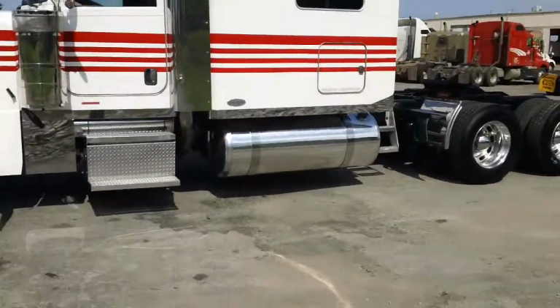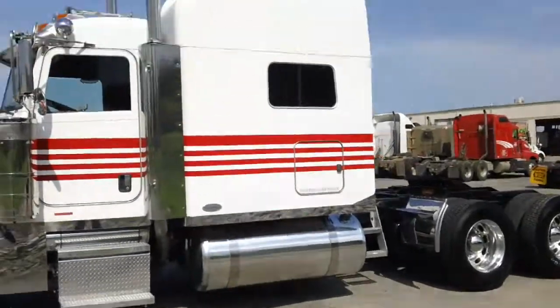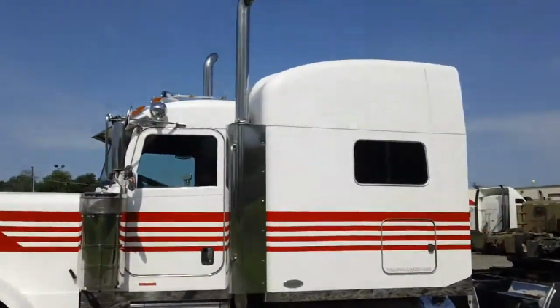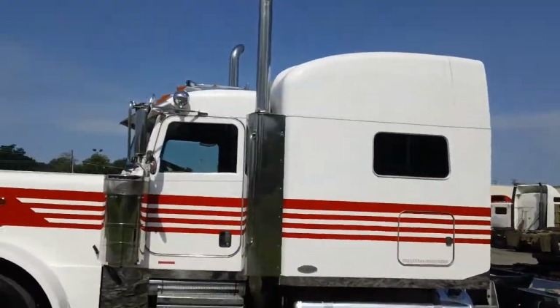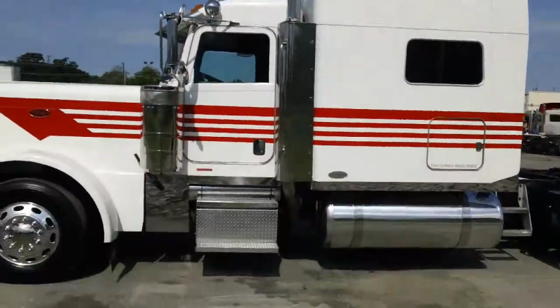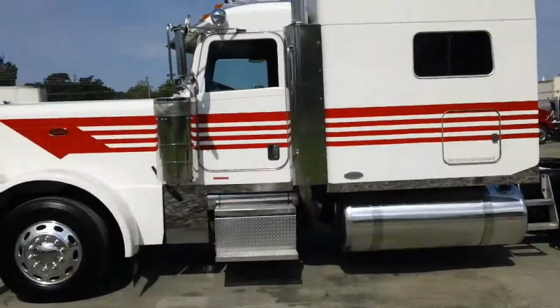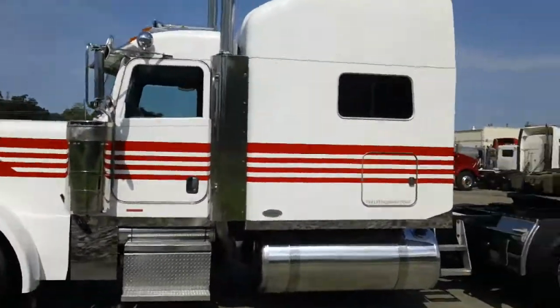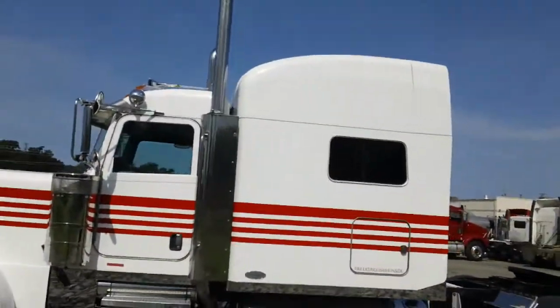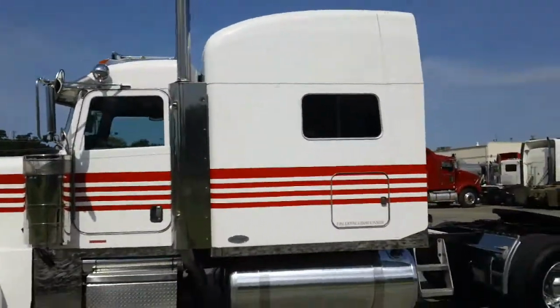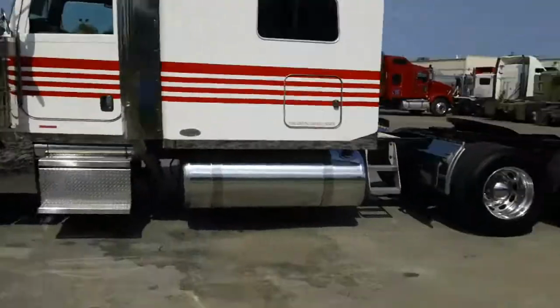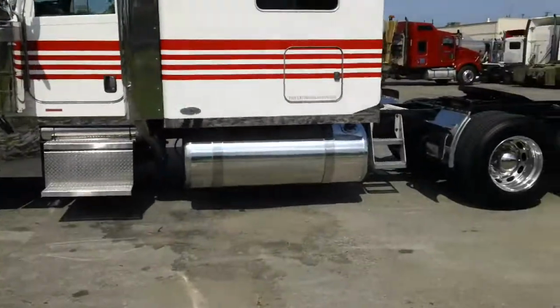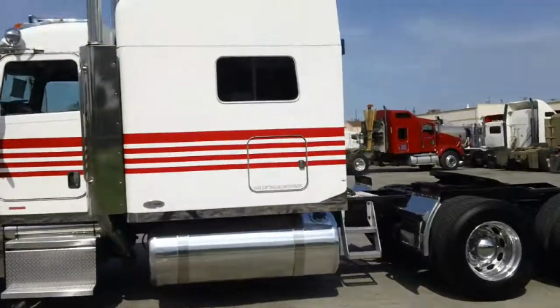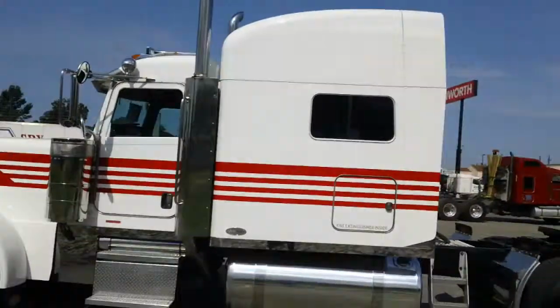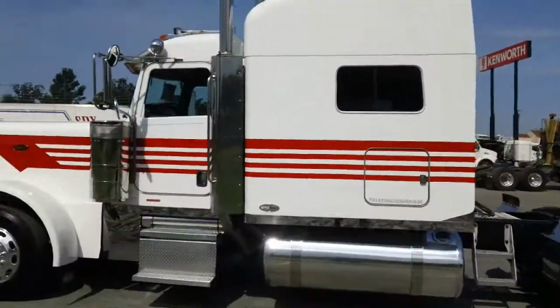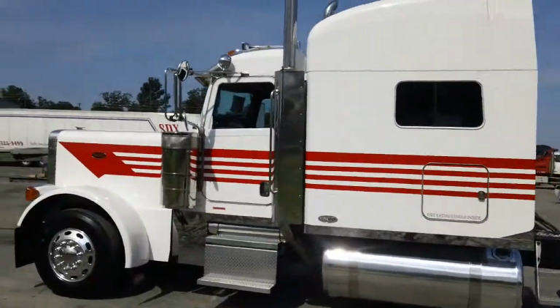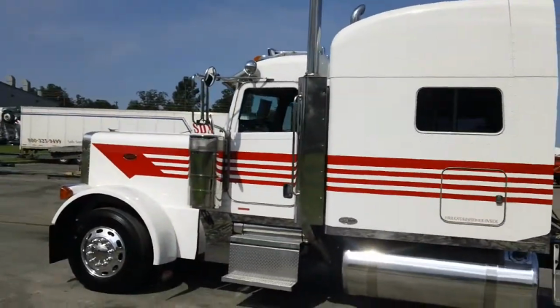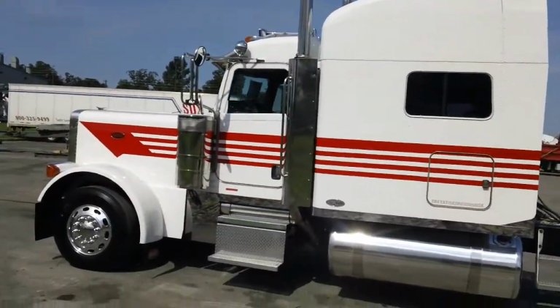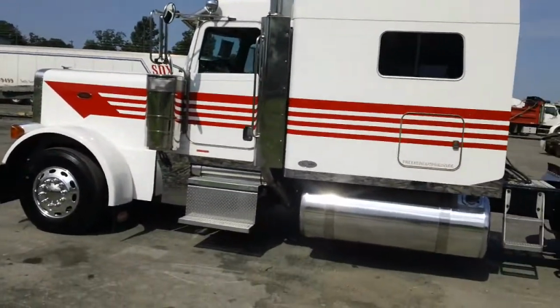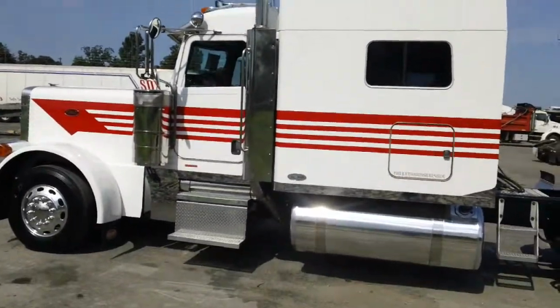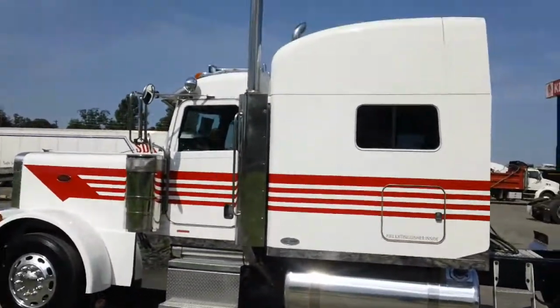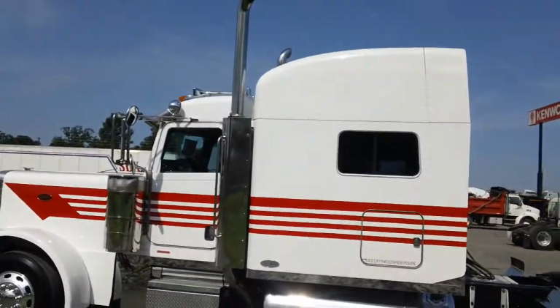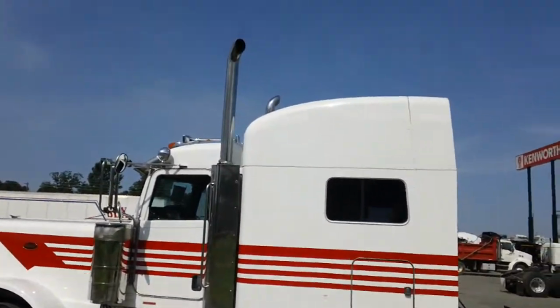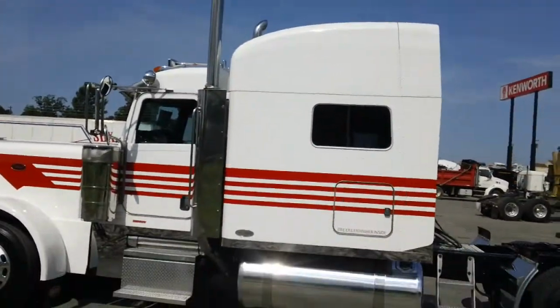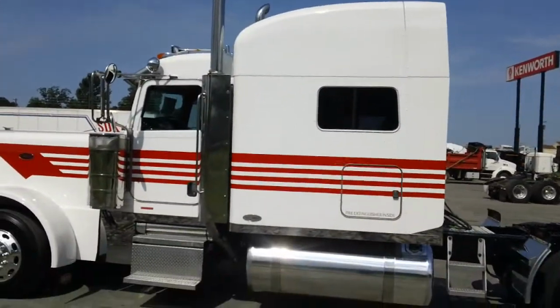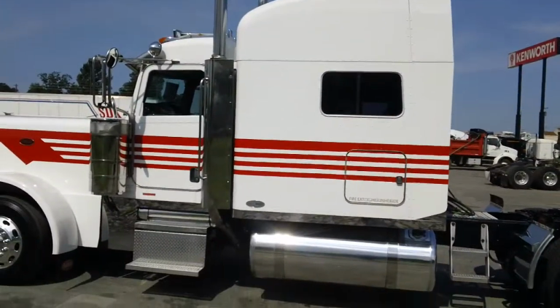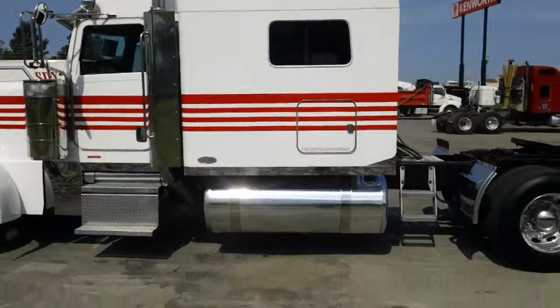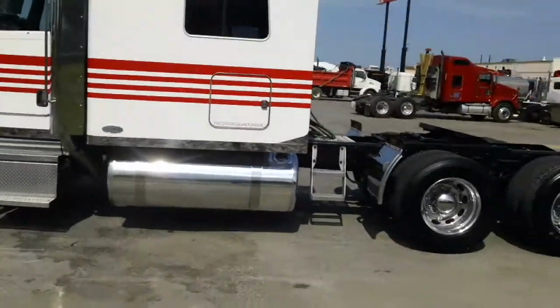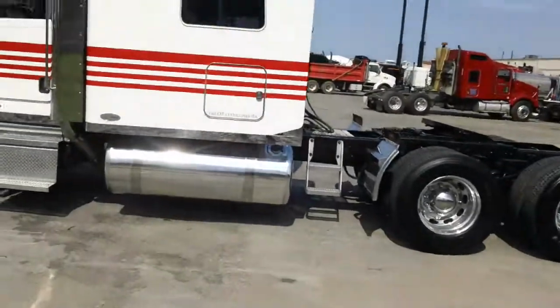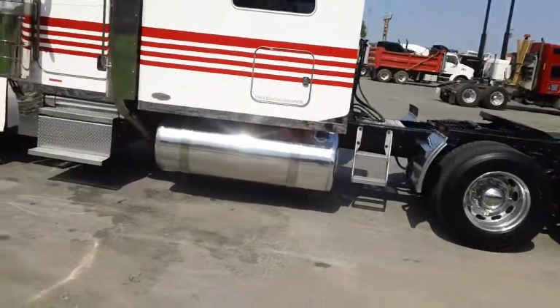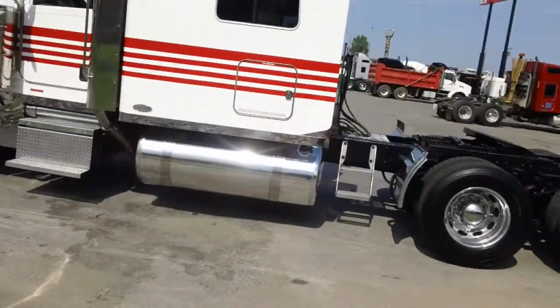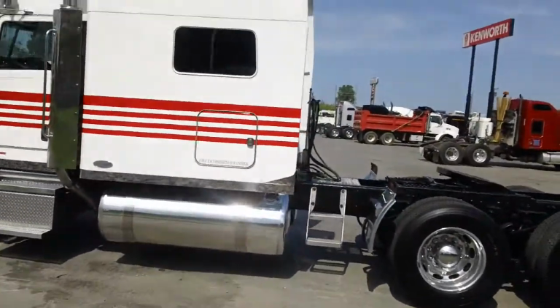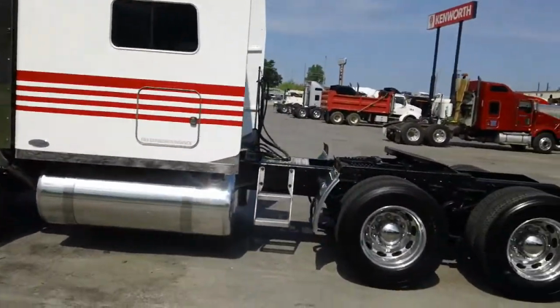This is a 70-inch sleeper. This truck has got right at 840 on the miles. It's a Cat C15, 475 horse.